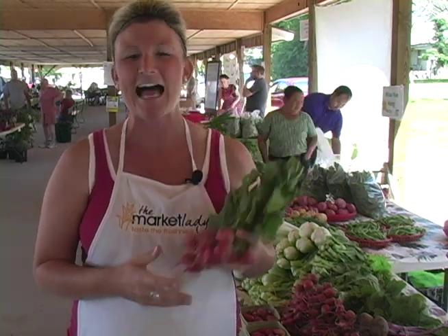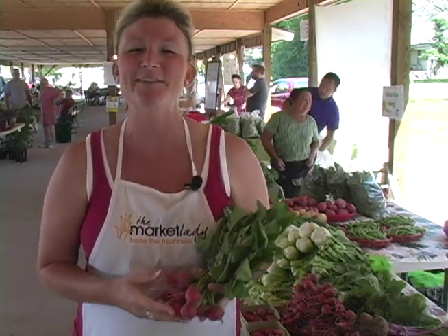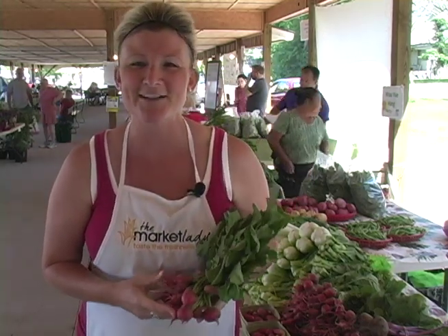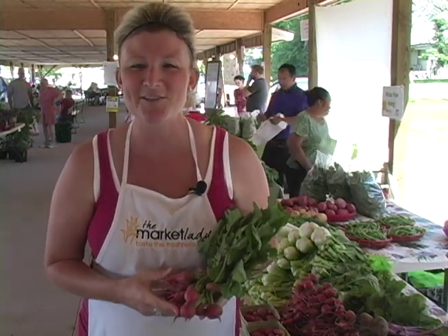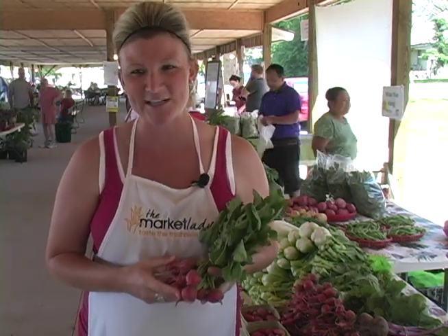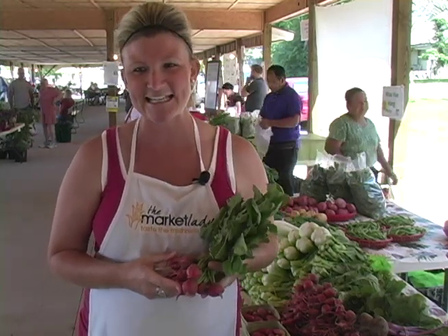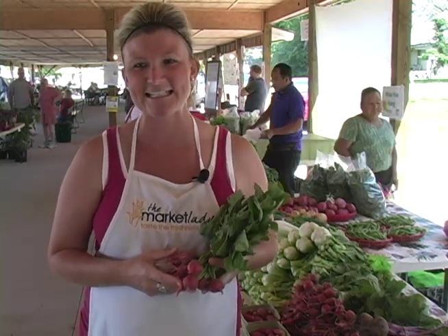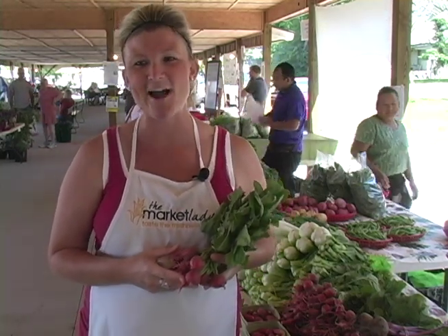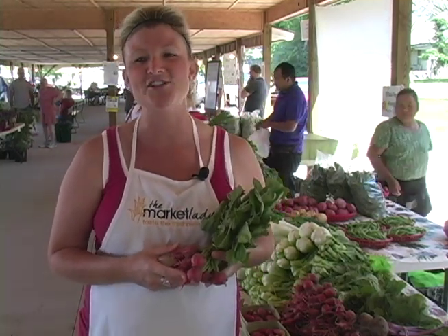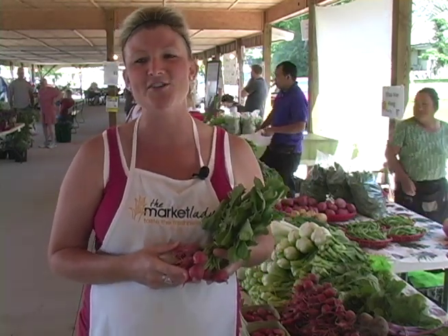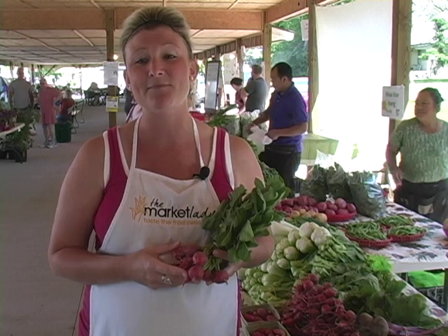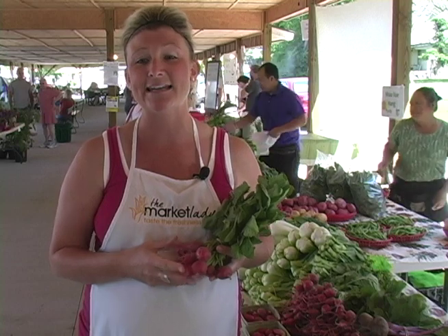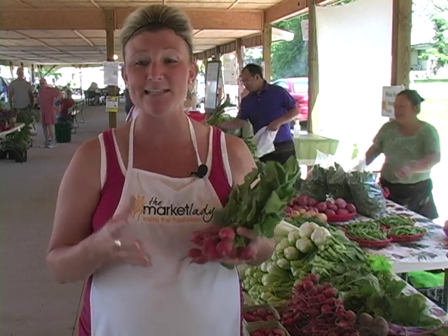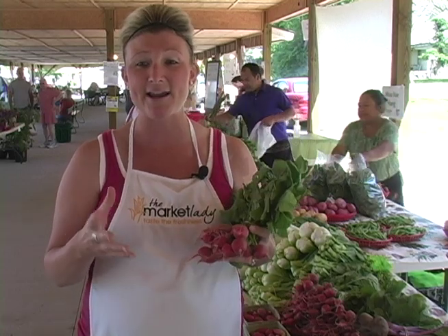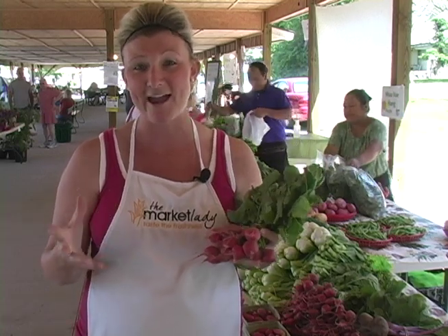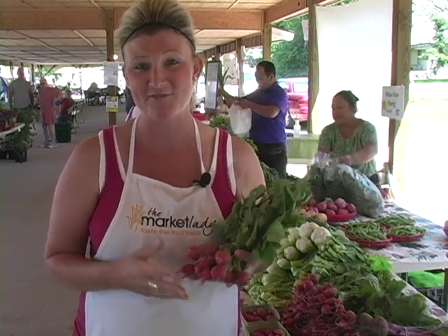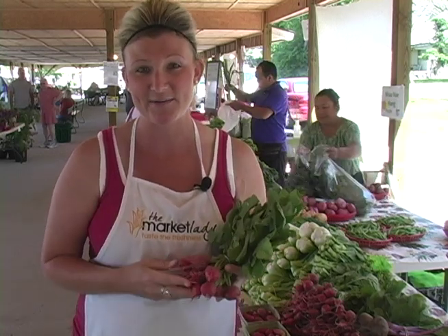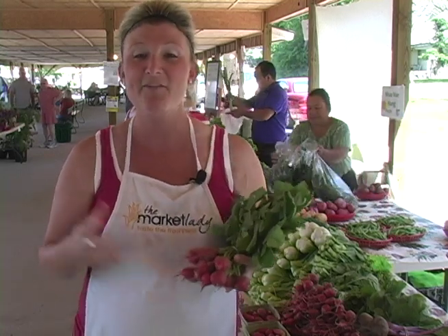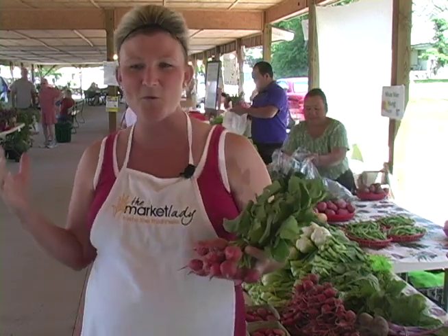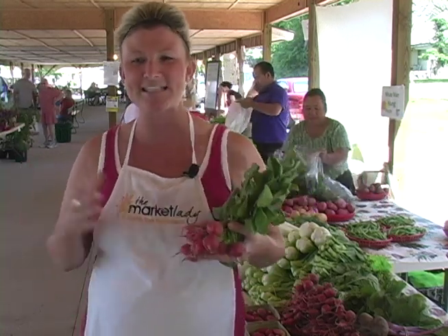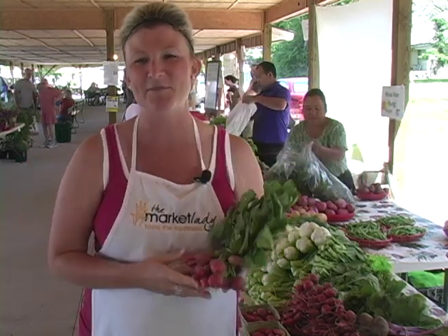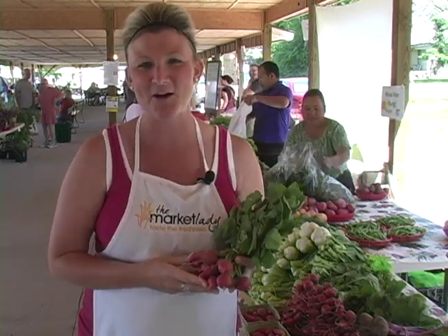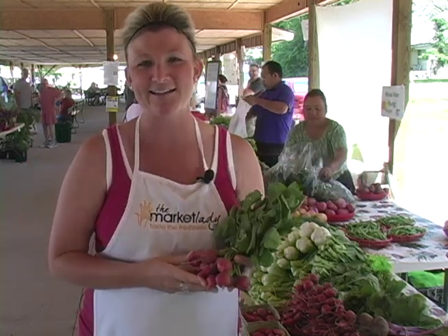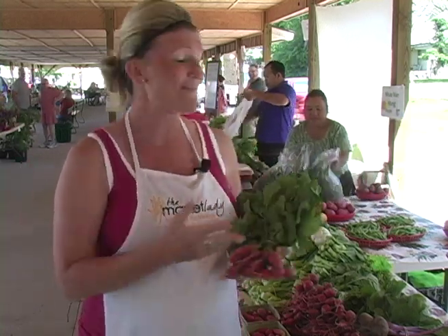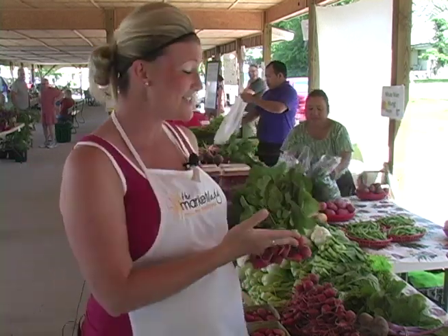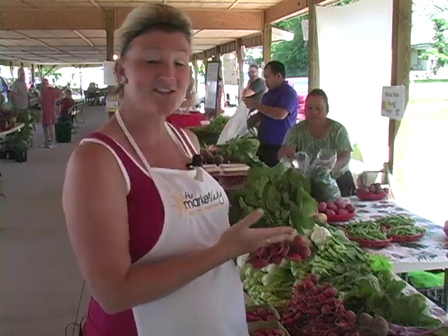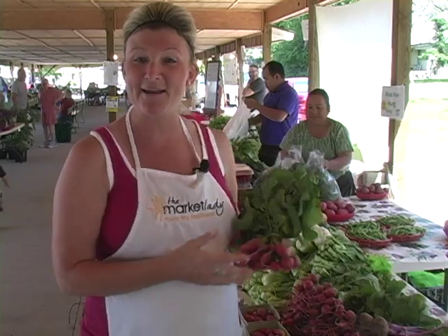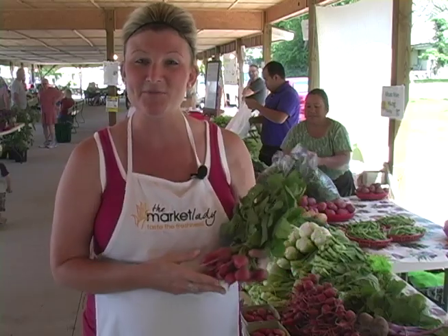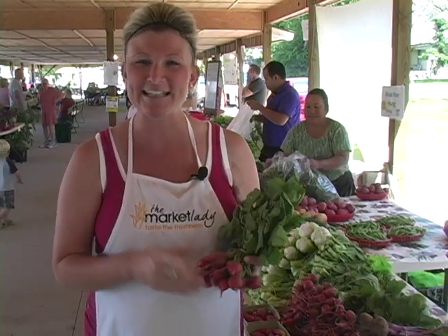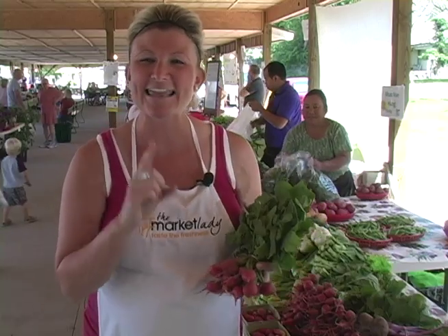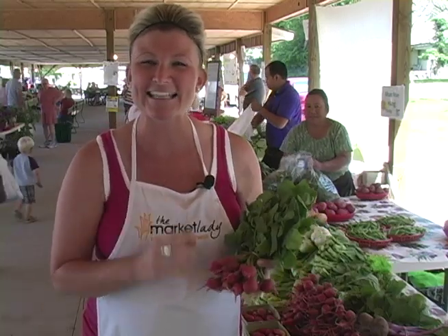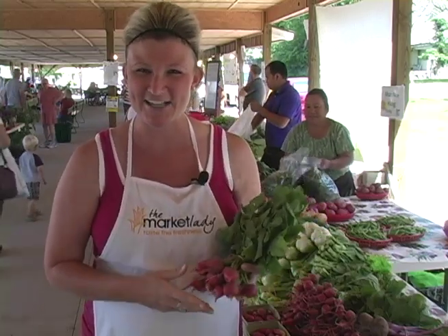I'm Layne McConnell, the Market Lady, and today I'll be showing you how to make an easy braised radish recipe from the Webb City Farmer's Market. I've already done my shopping at the market. Let's get cooking.